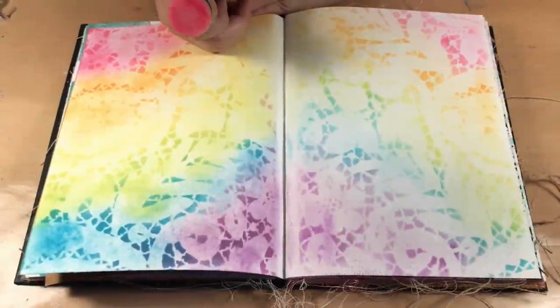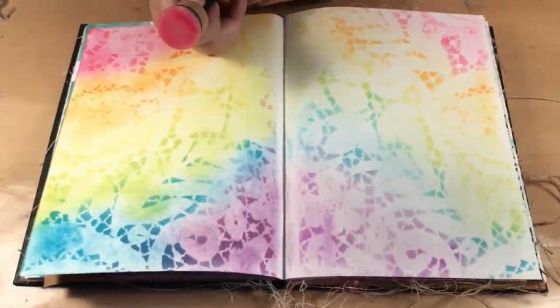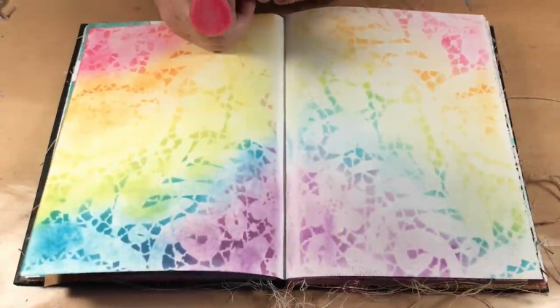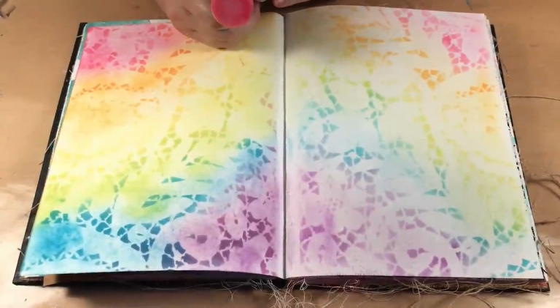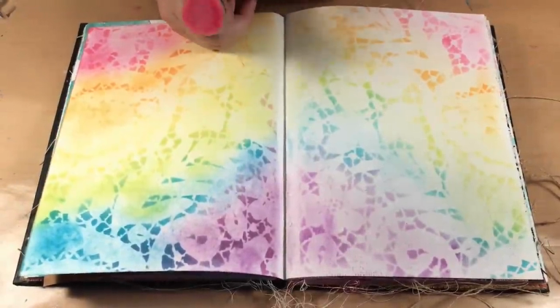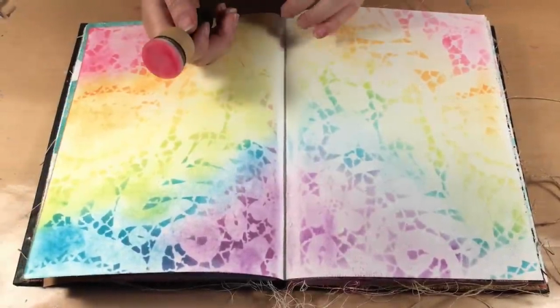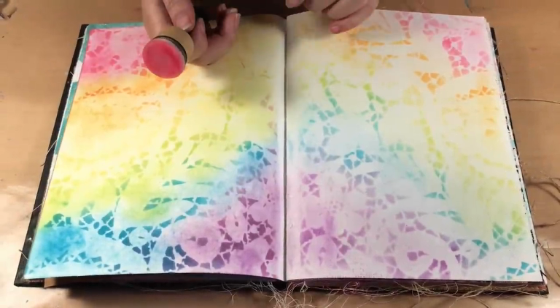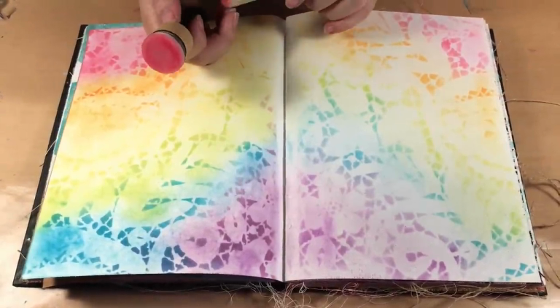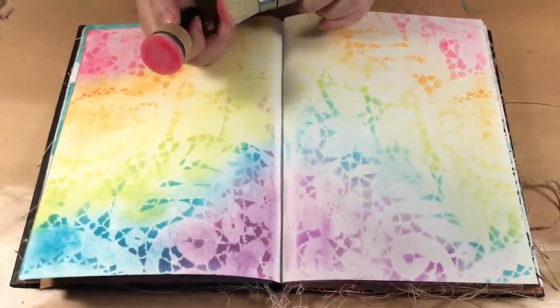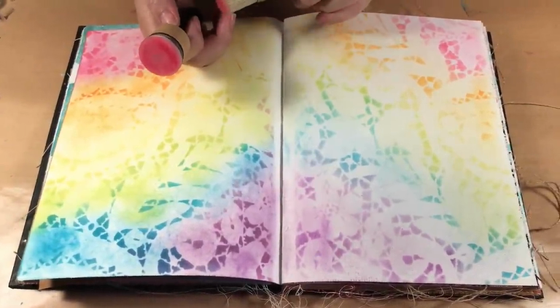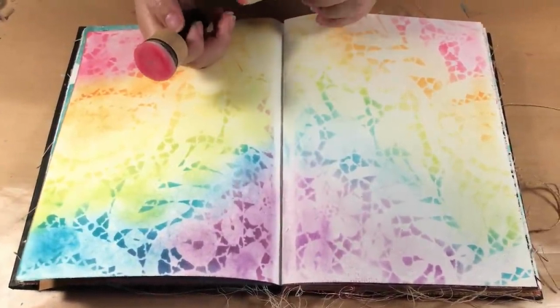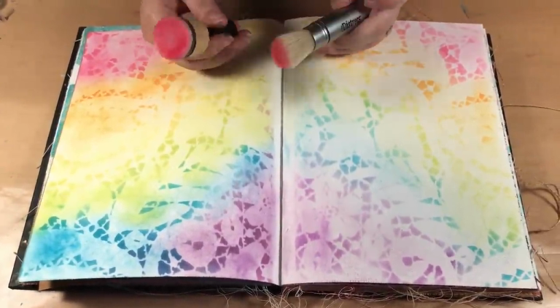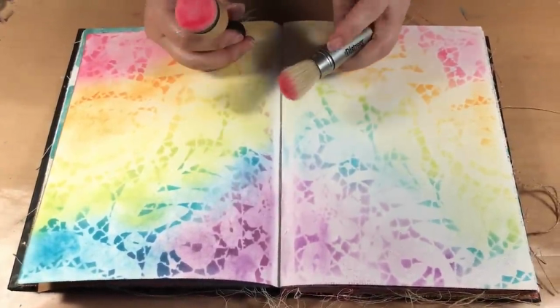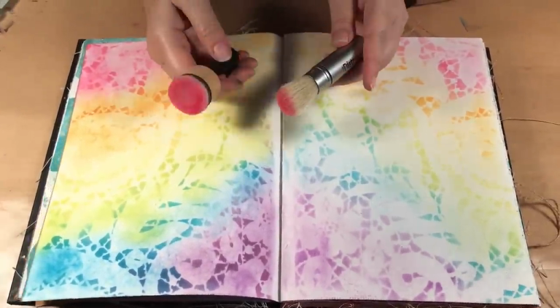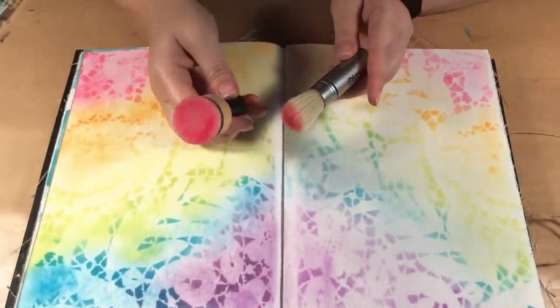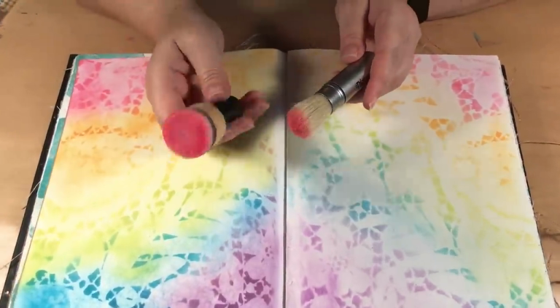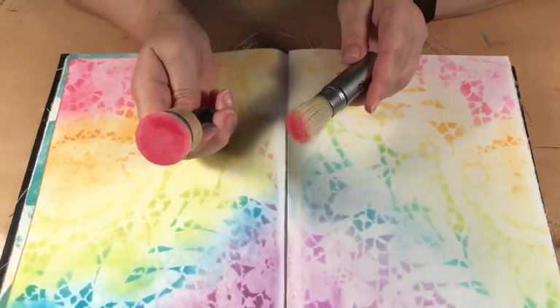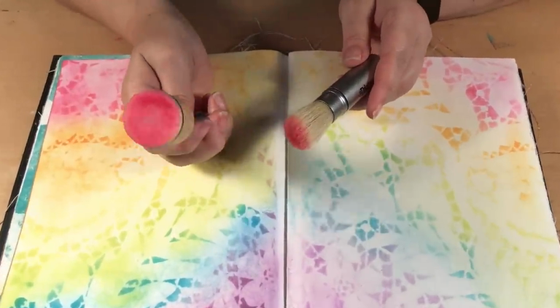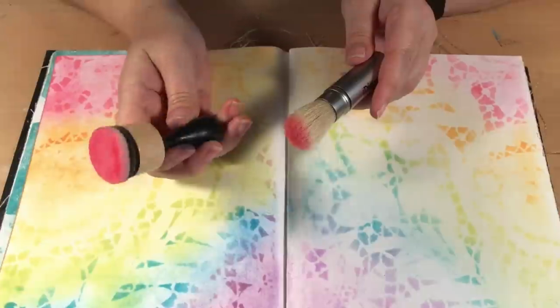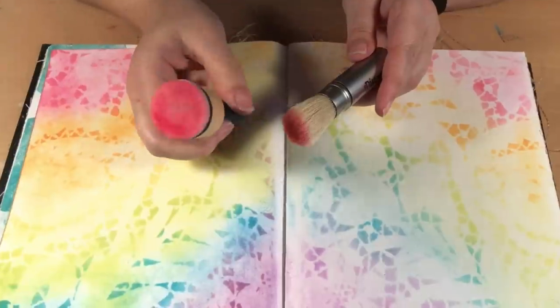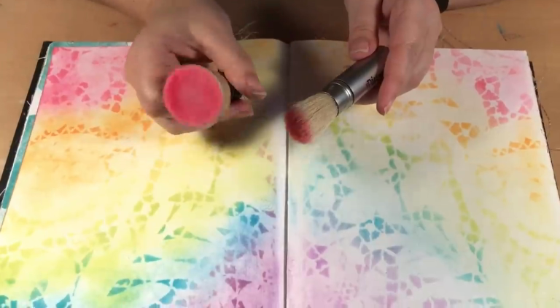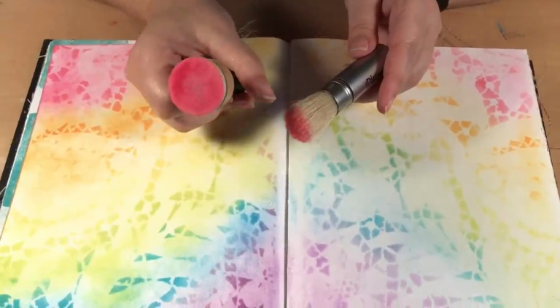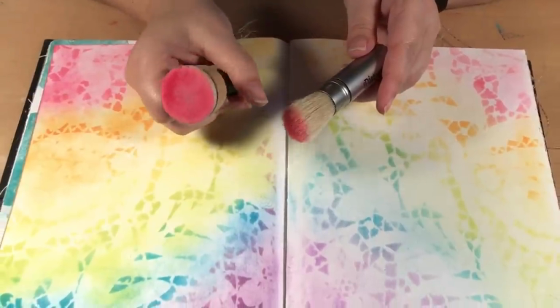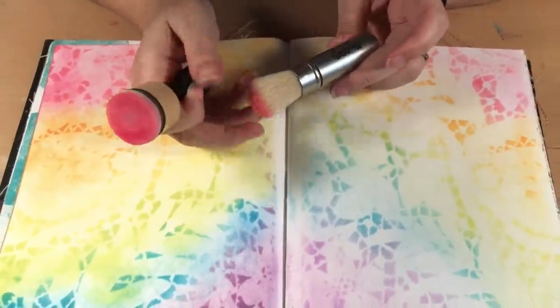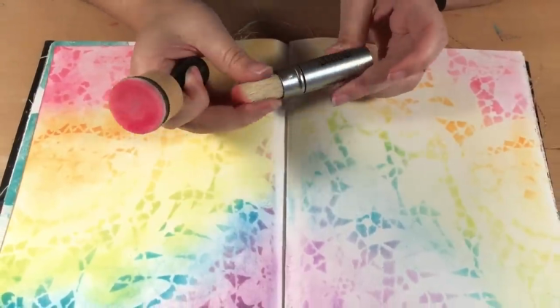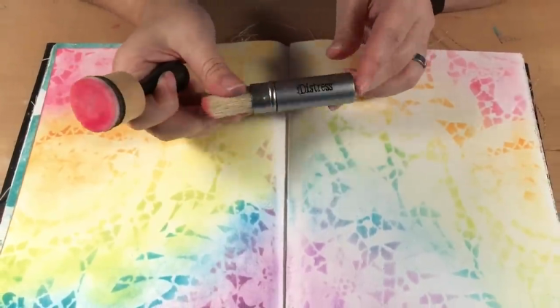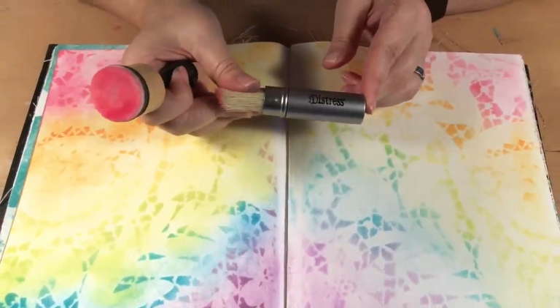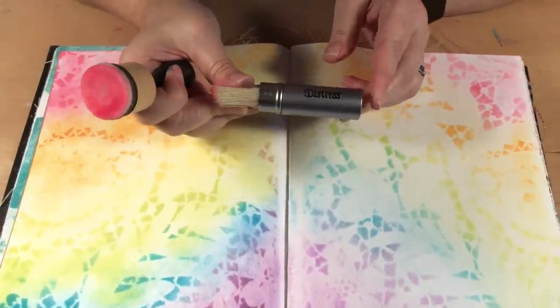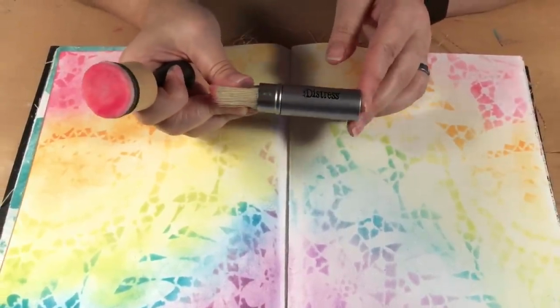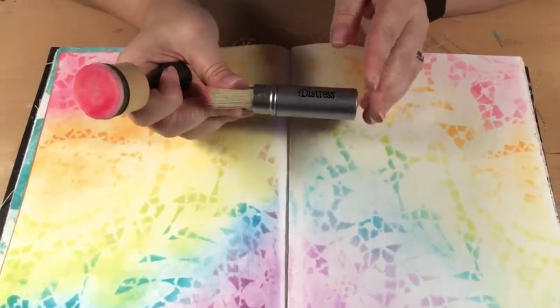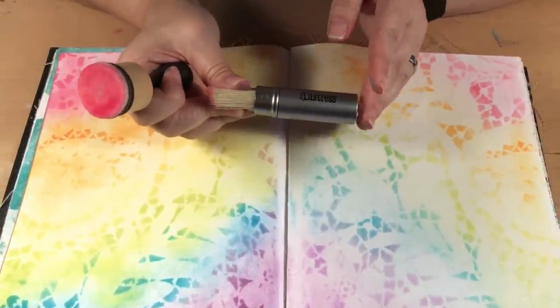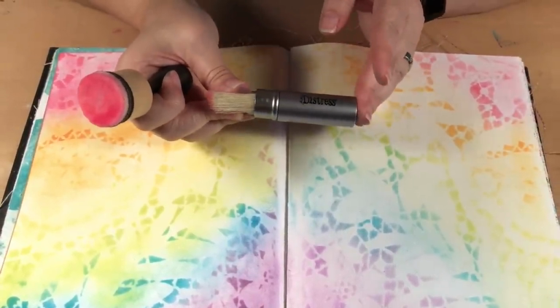Hello, welcome to Scrap Time. My name is Christine and in this video we're going to be comparing the Distress Foam Blender with the new Distress Blender brushes.